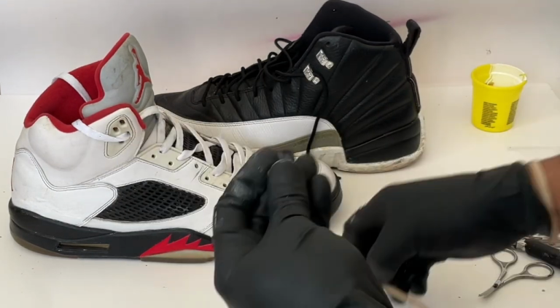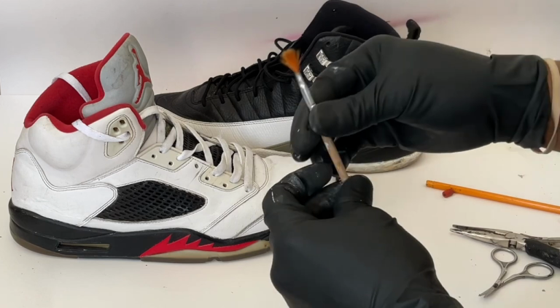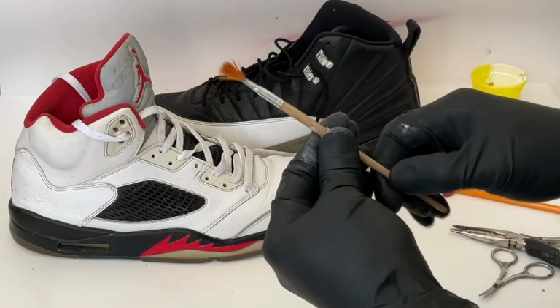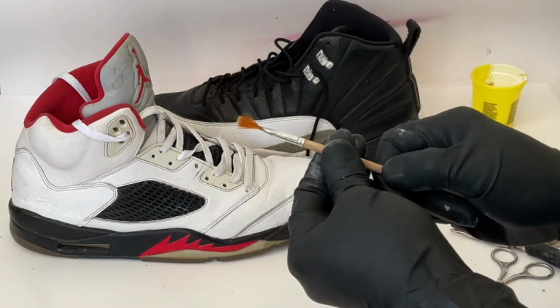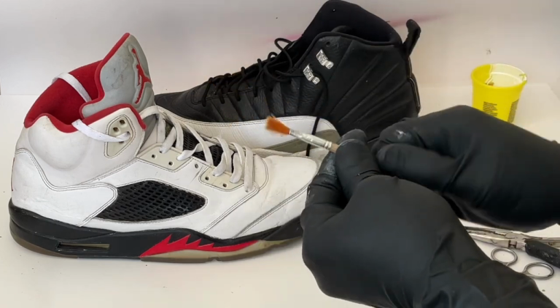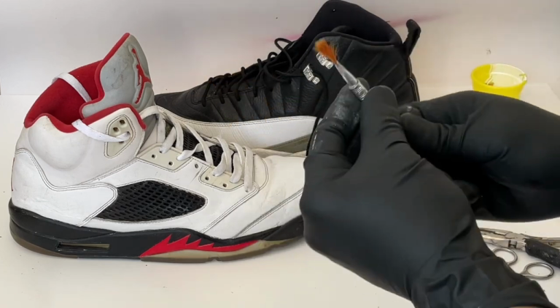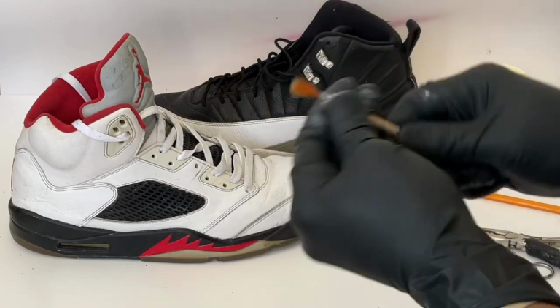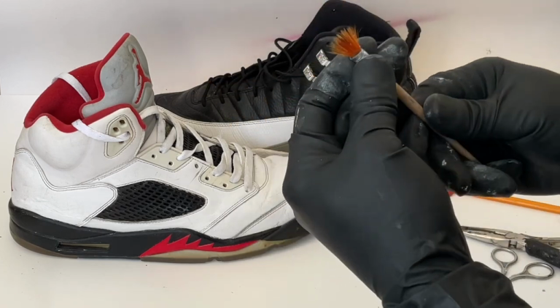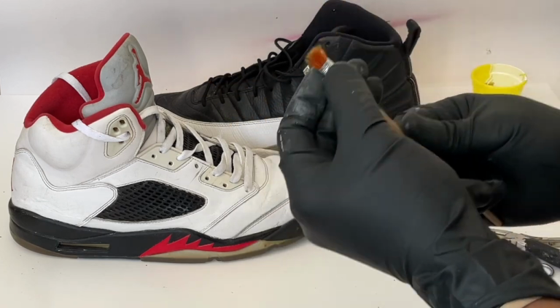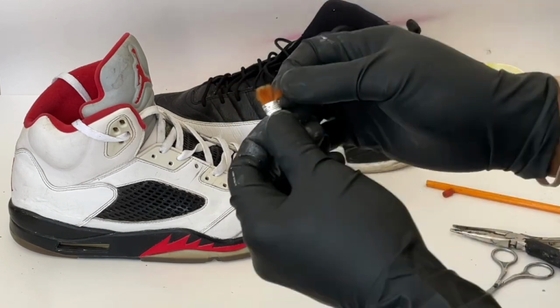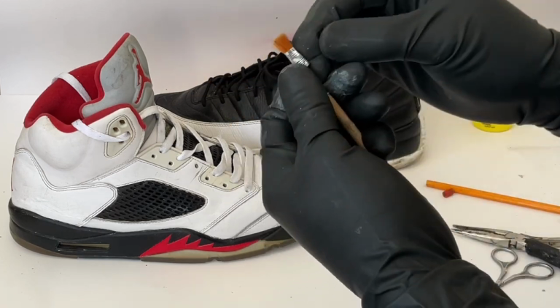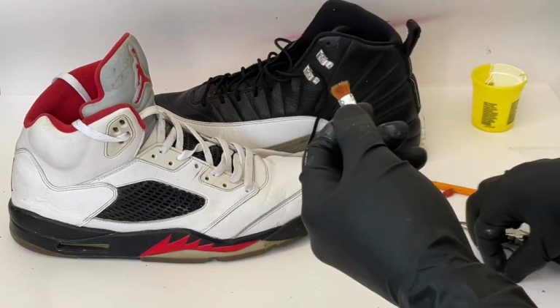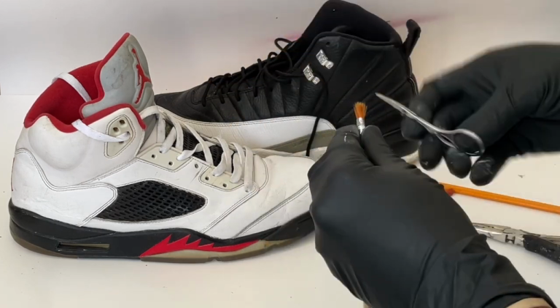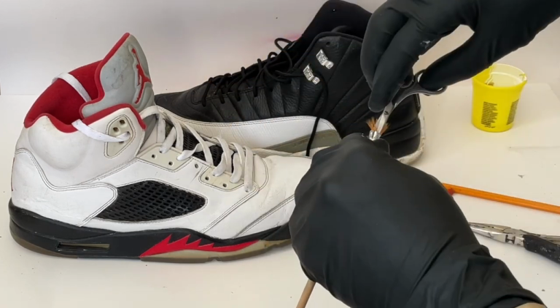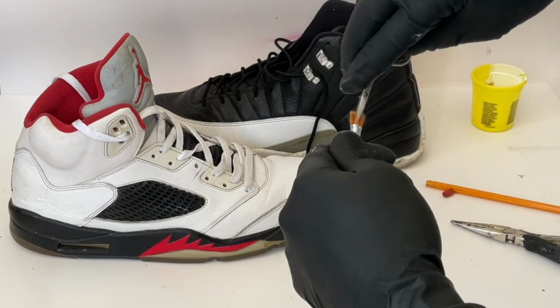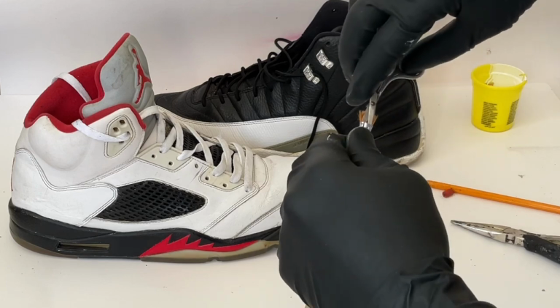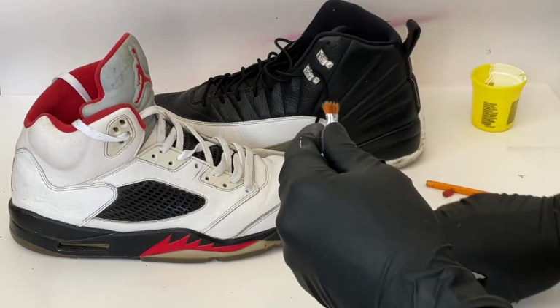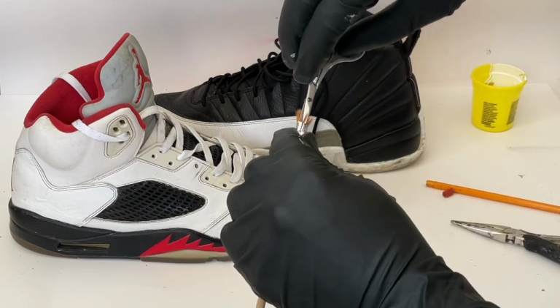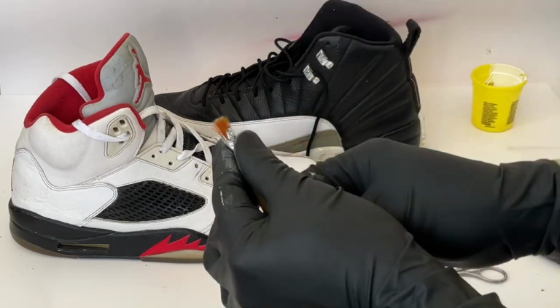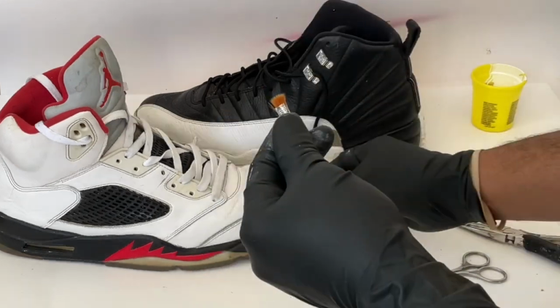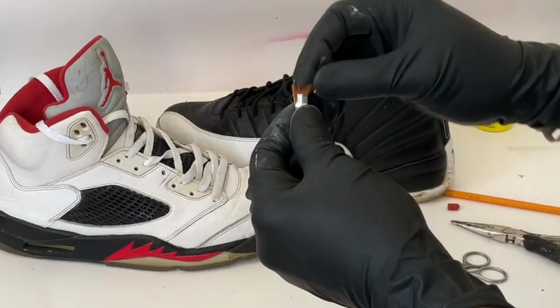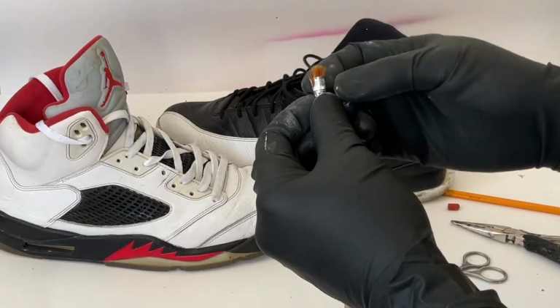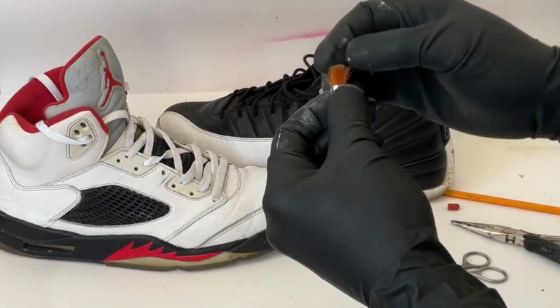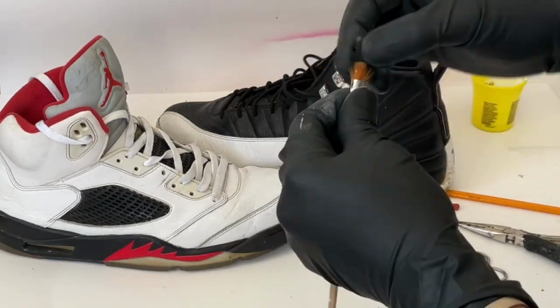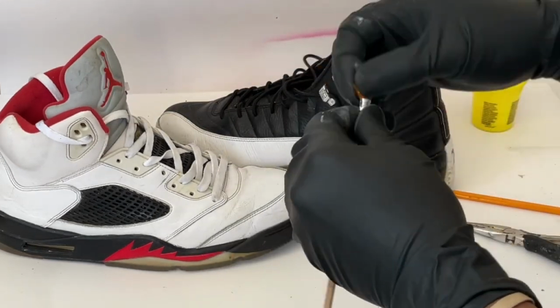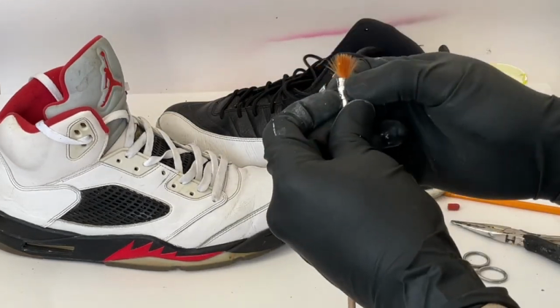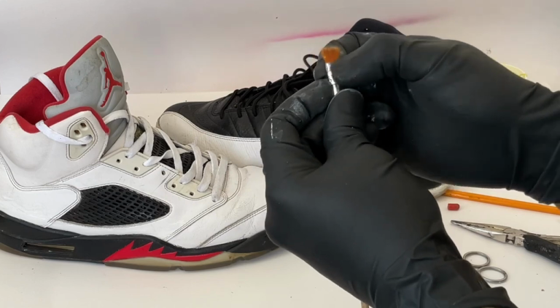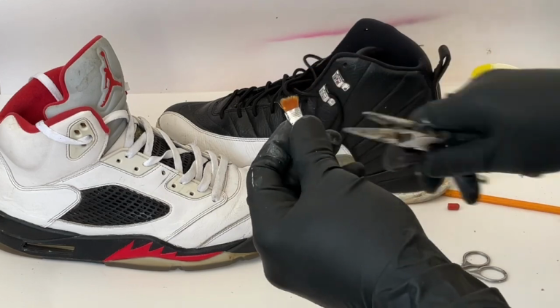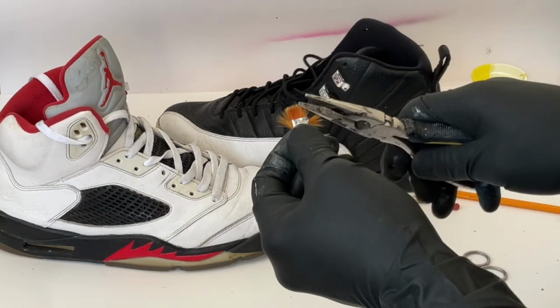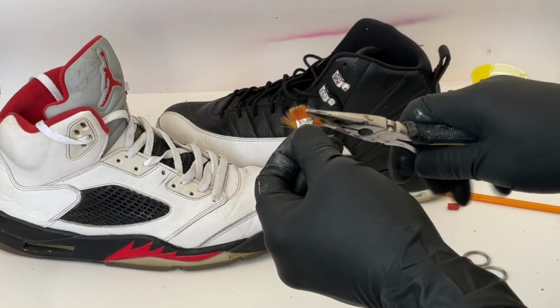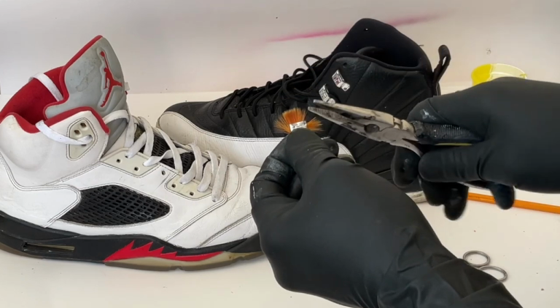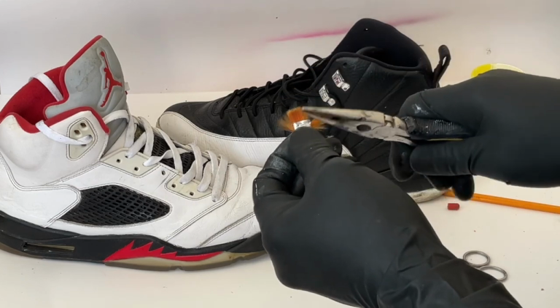Next, you're going to apply the piece to the paint brush. Open the slits on the metal and begin to pull the hairs through the slits to start shaping the fan.